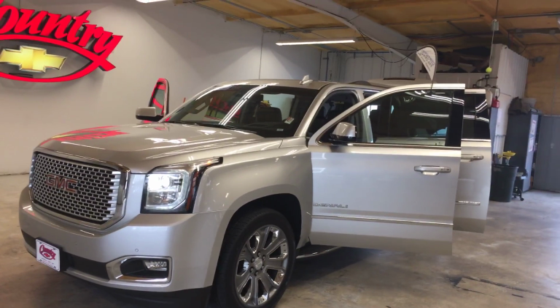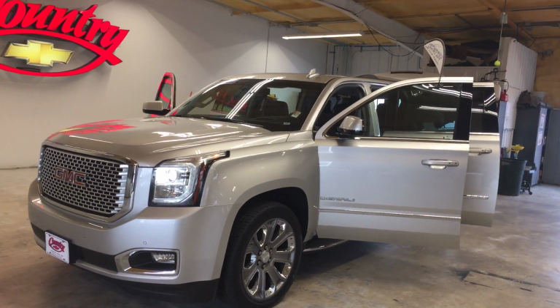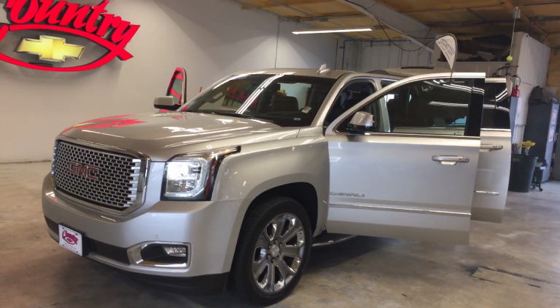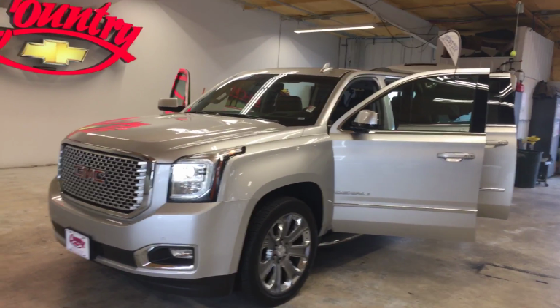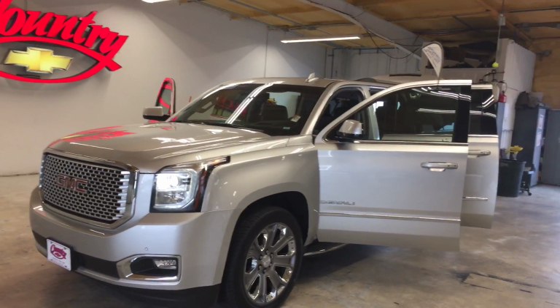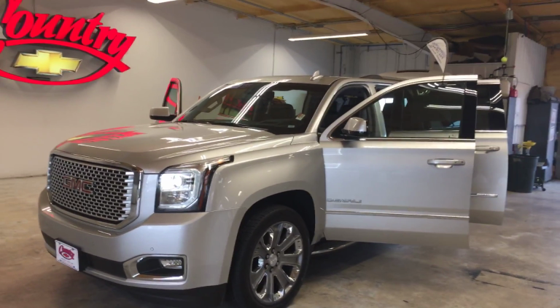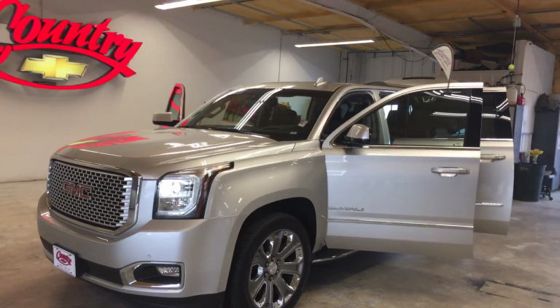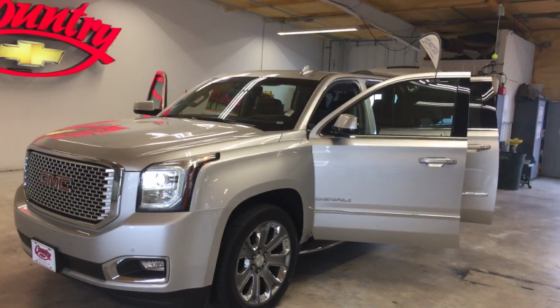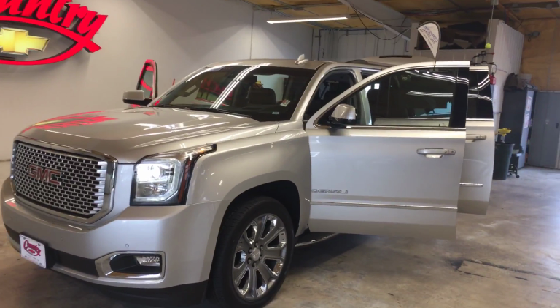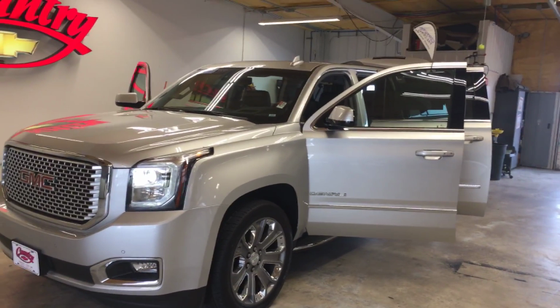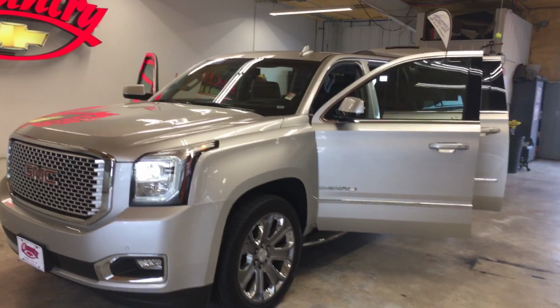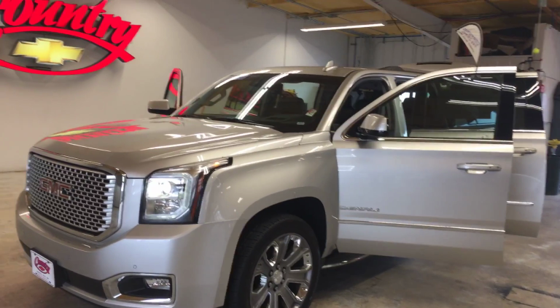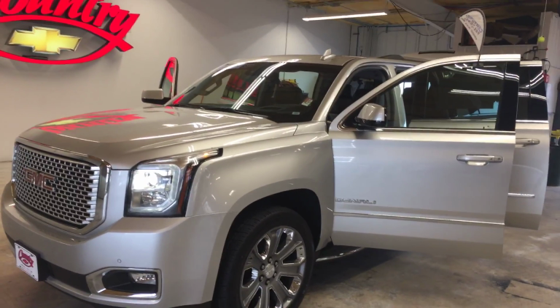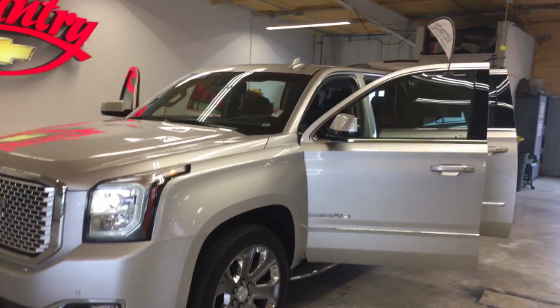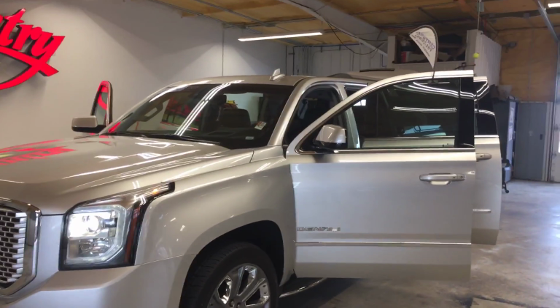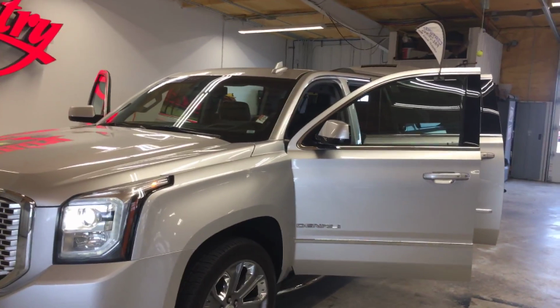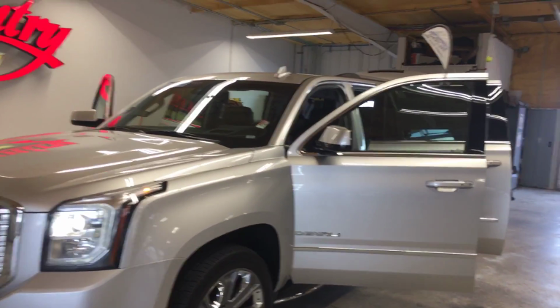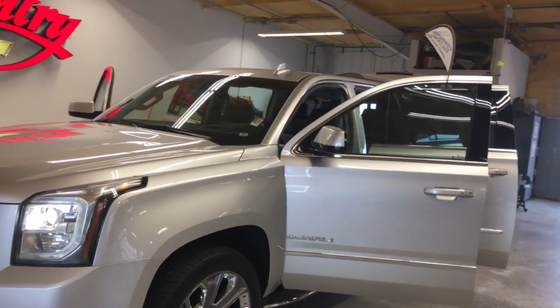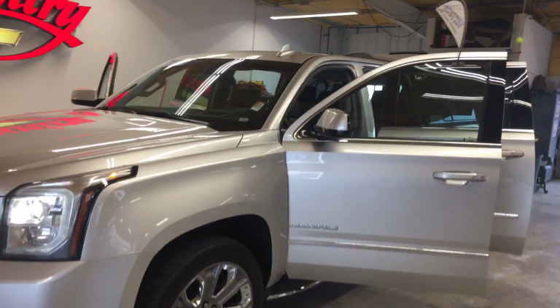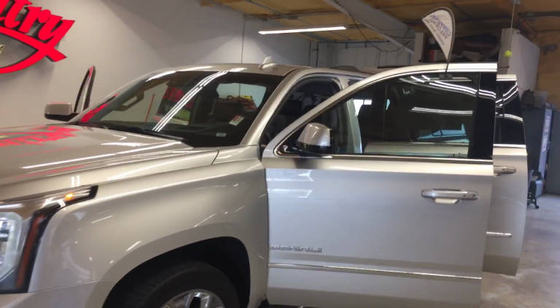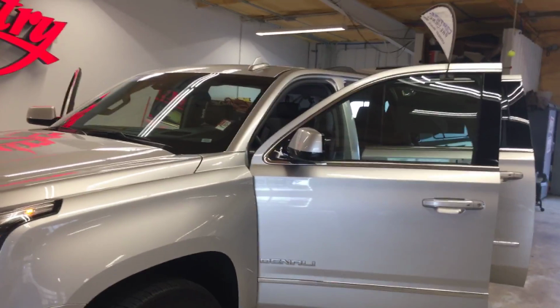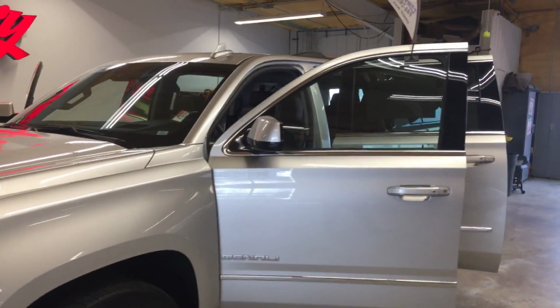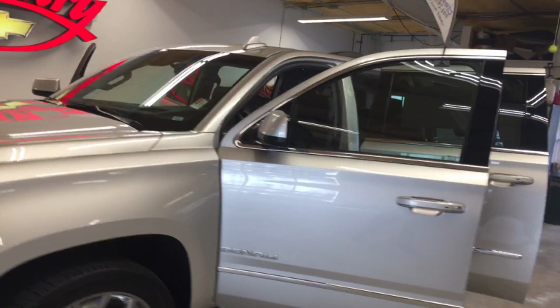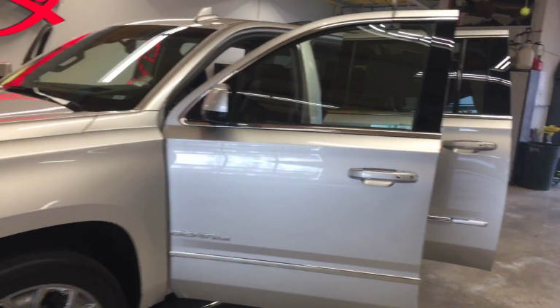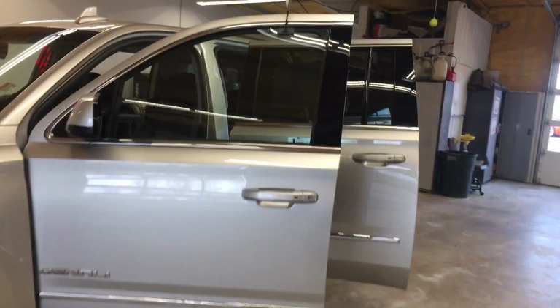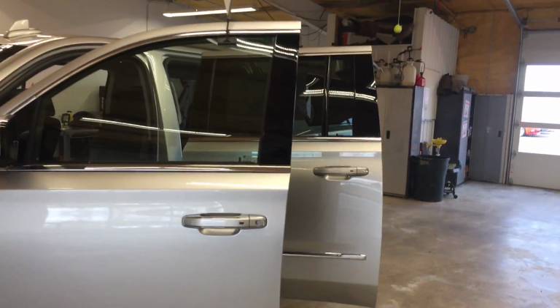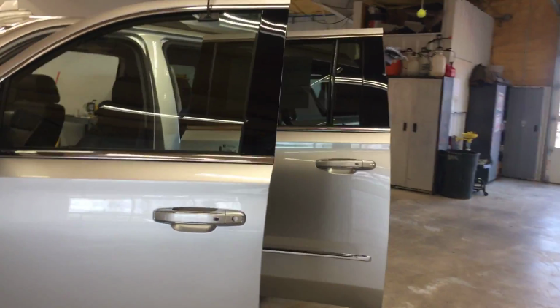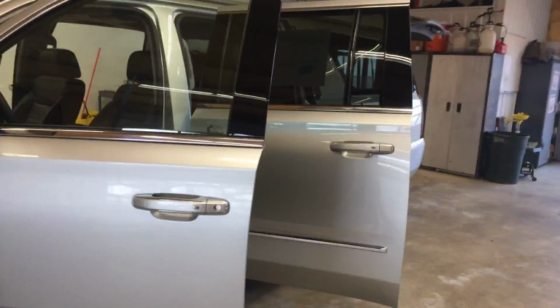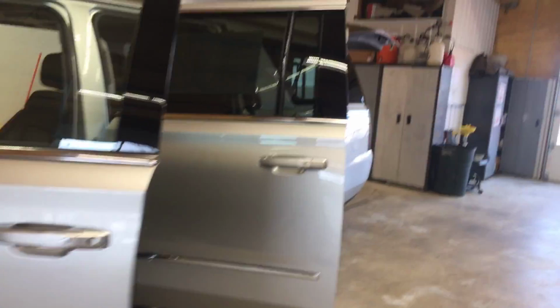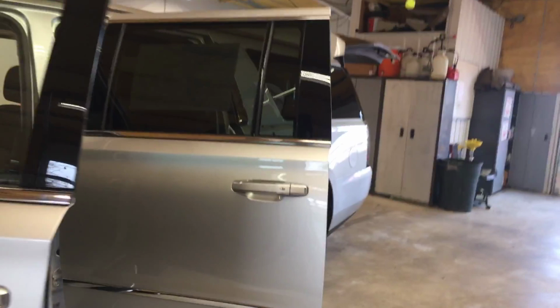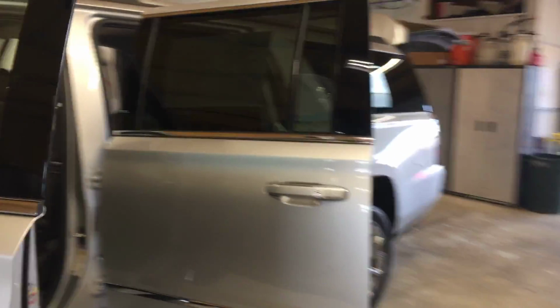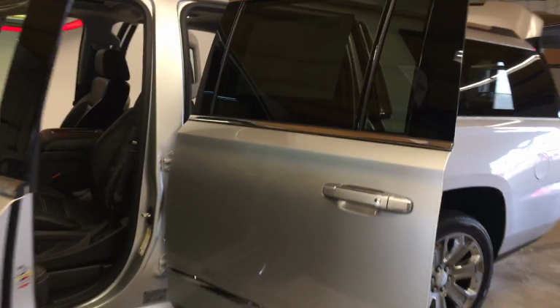Hi folks, Lamar Davis over here at Country Chevrolet in Benton, Kentucky. What I got for you this morning is a certified 2016 GMC Yukon XL Denali with 36,000 miles. This thing was bought here new, serviced here, and traded back to us, so it's a local trade.